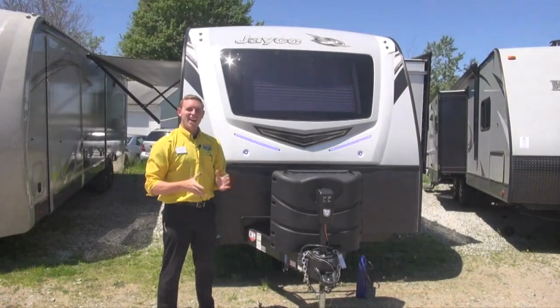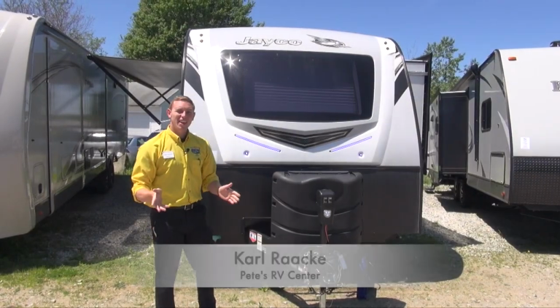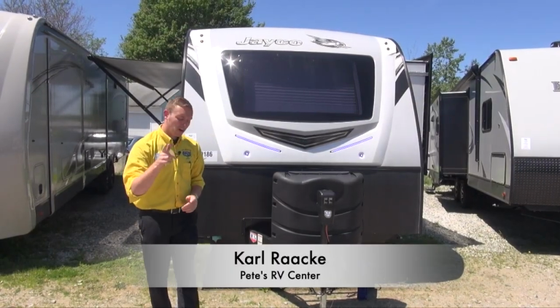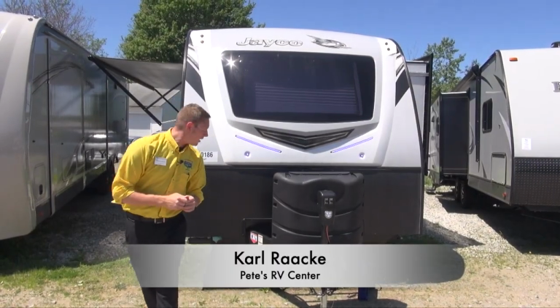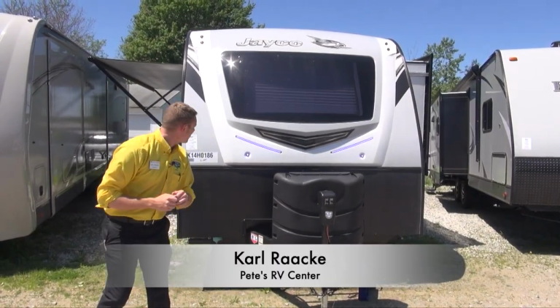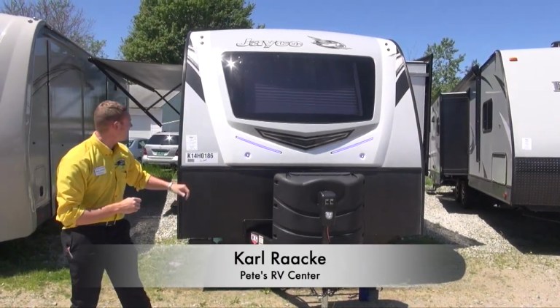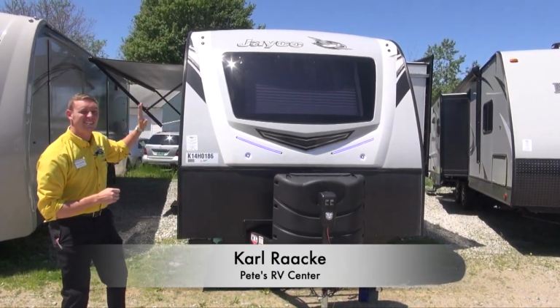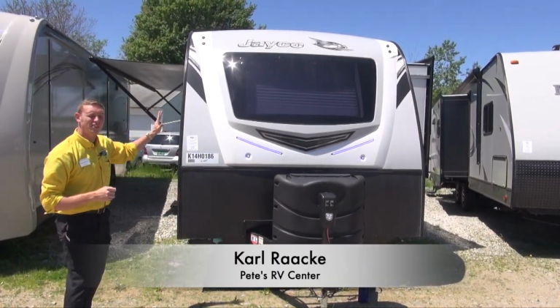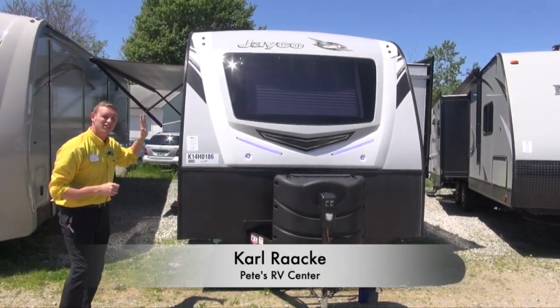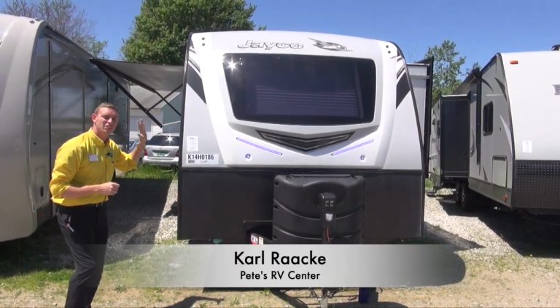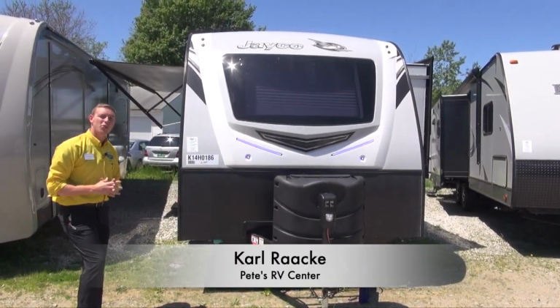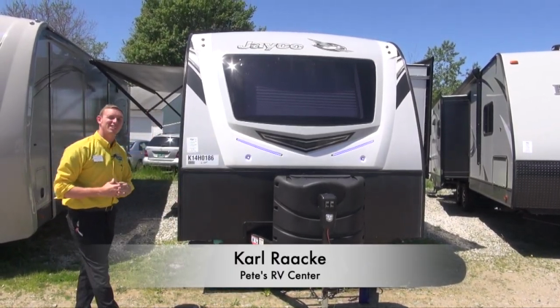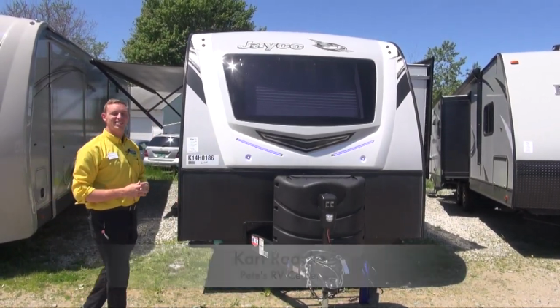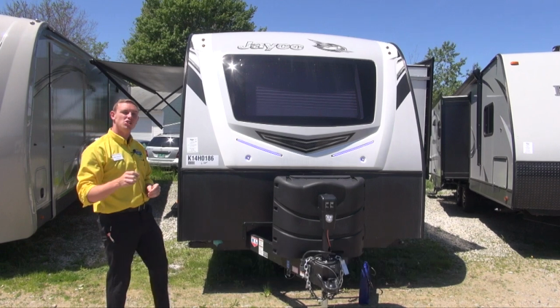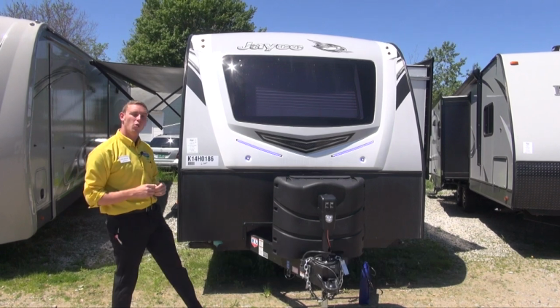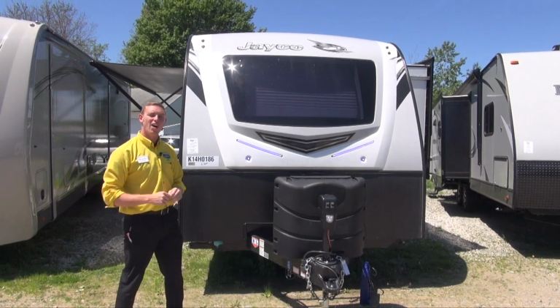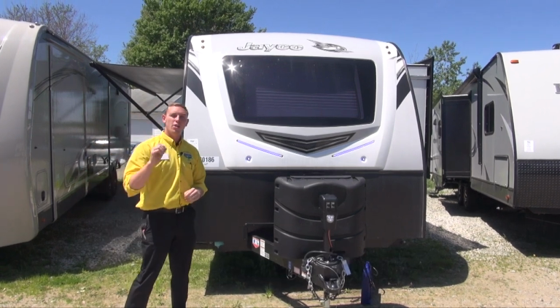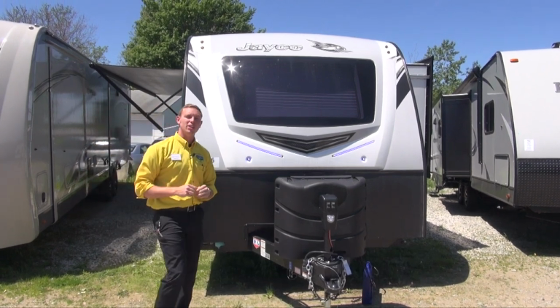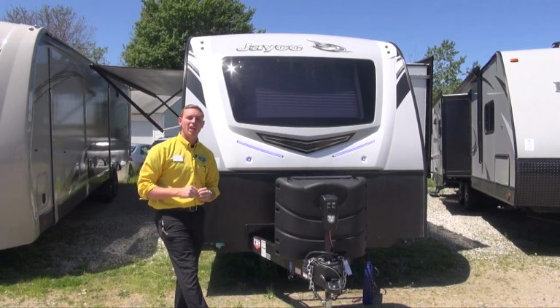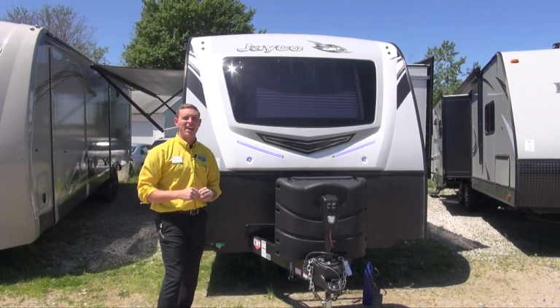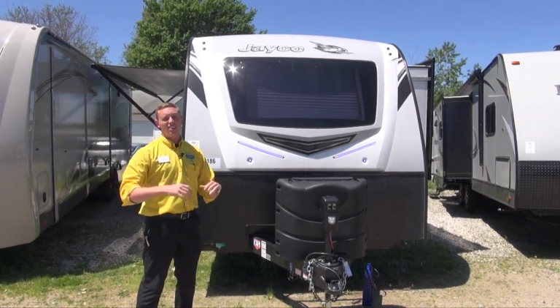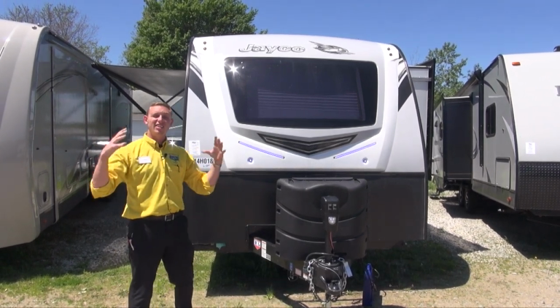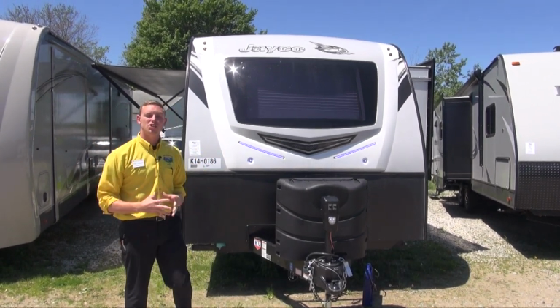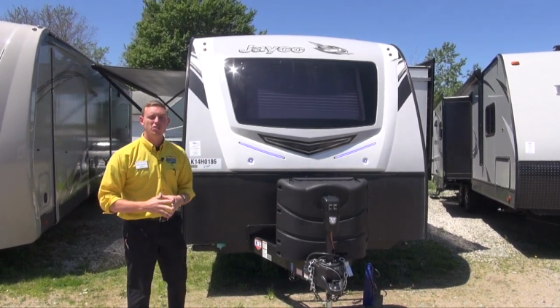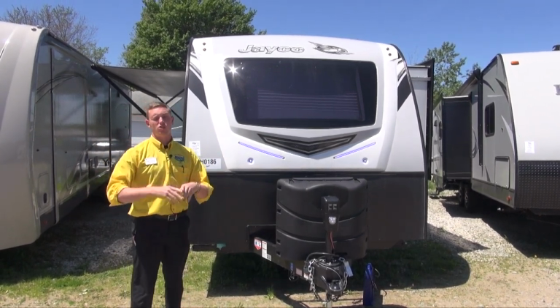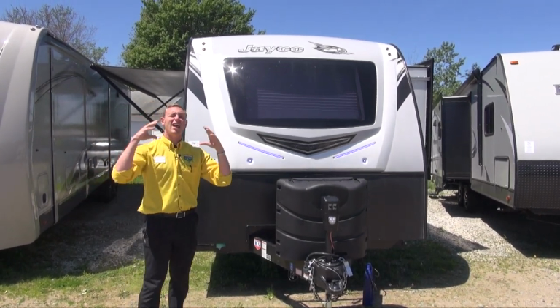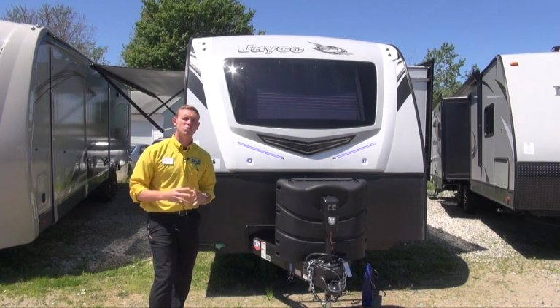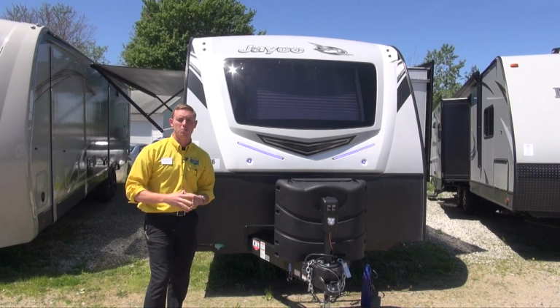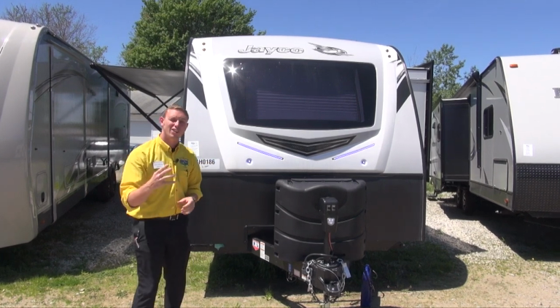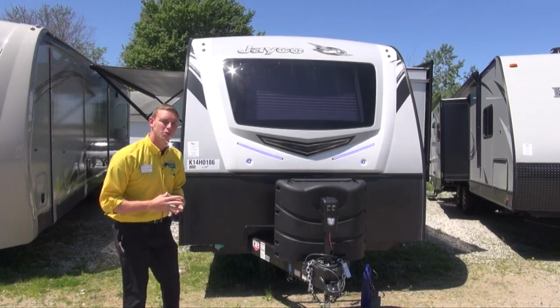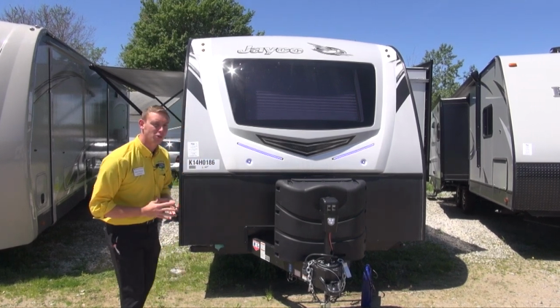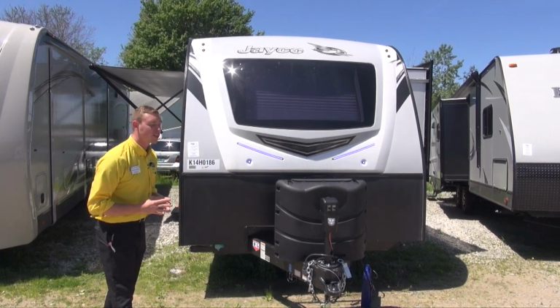Hey there campers, Carl from Pete's RV Center here. Today we're taking a look at the 2019 Jayco Whitehawk 32 KBS. This is a large couples coach and it's absolutely beautiful — I'm going to be showing you around it.